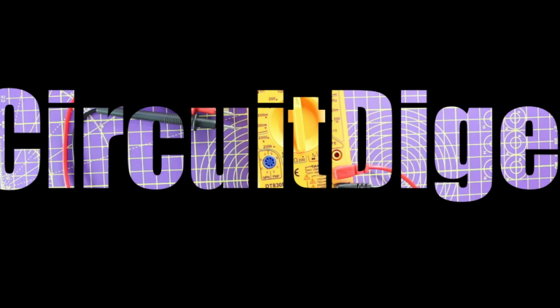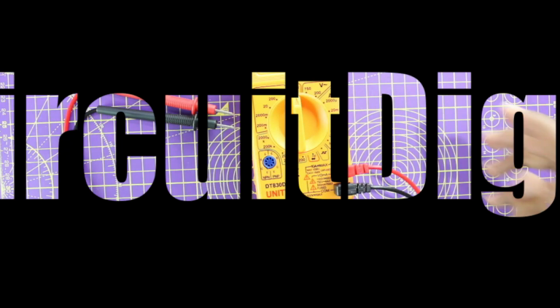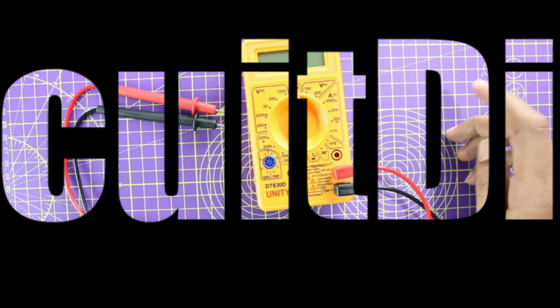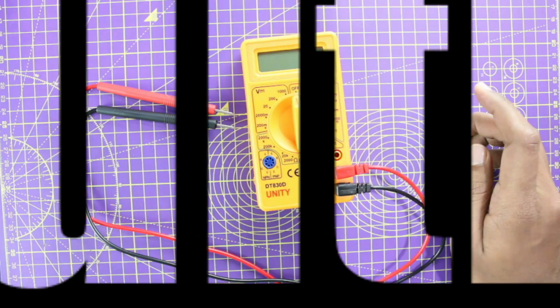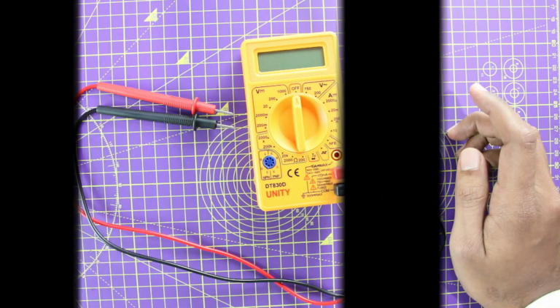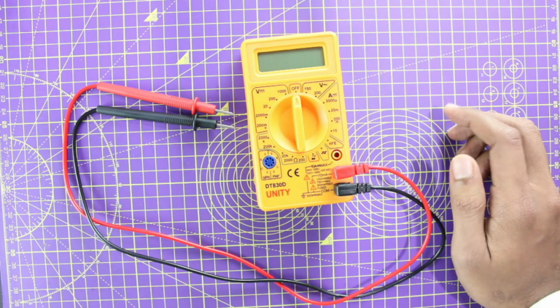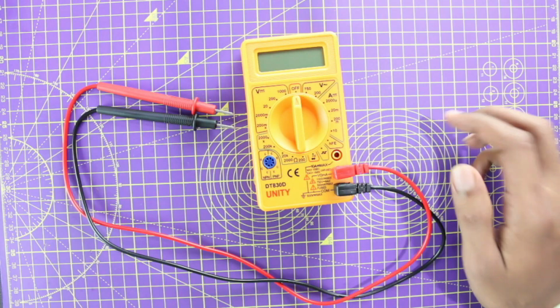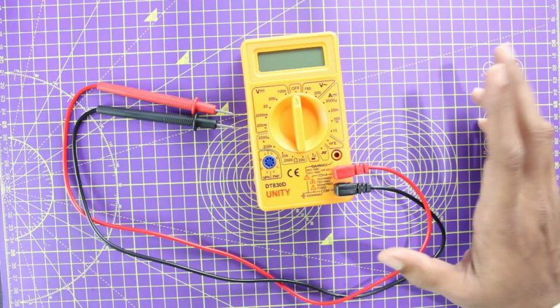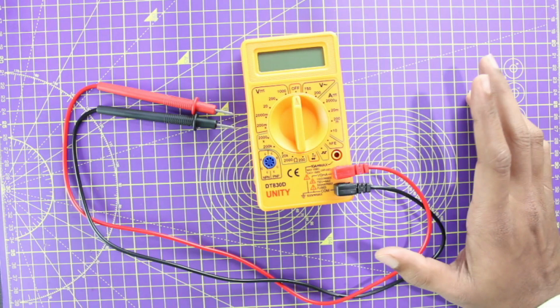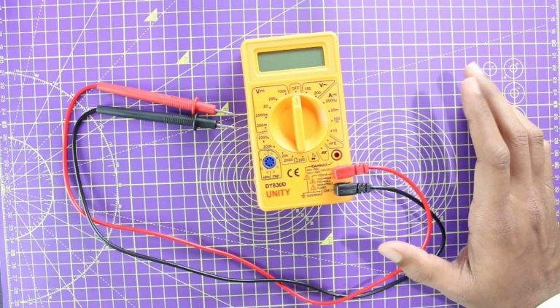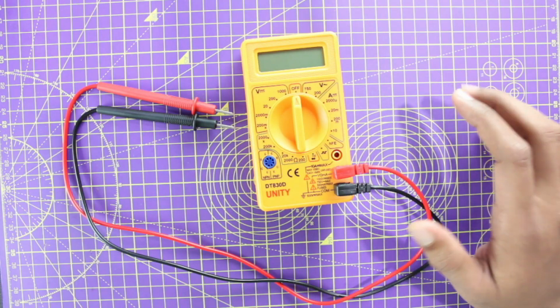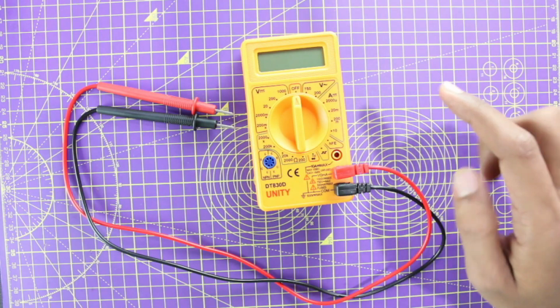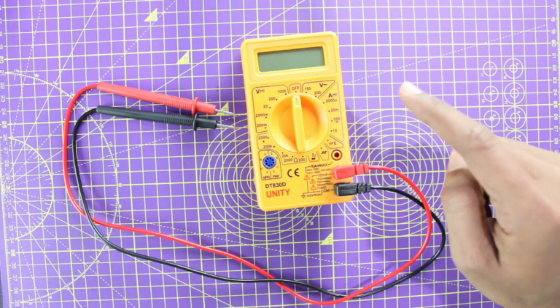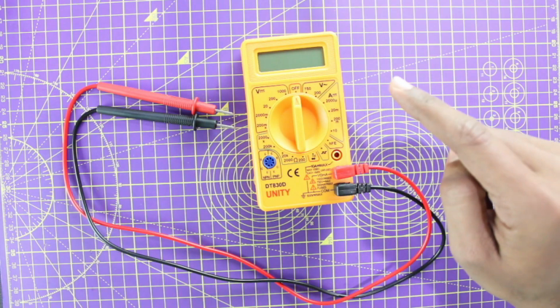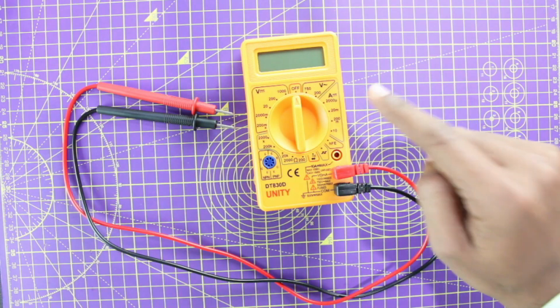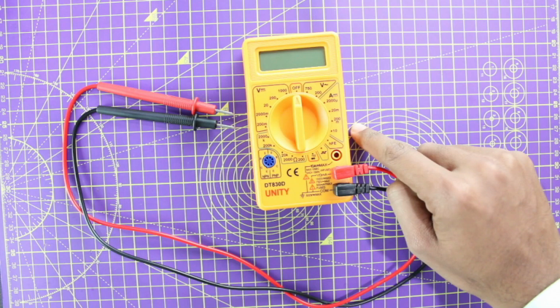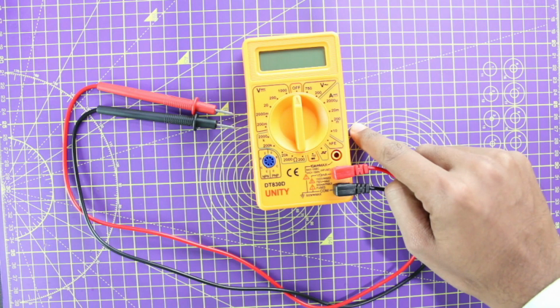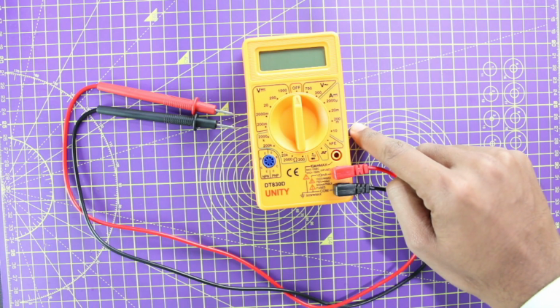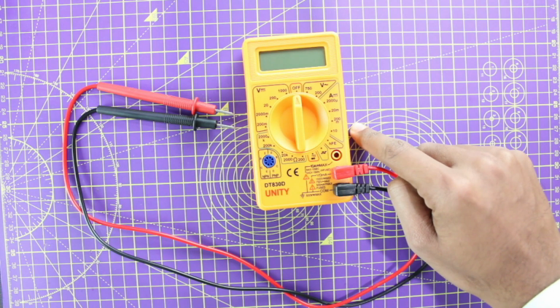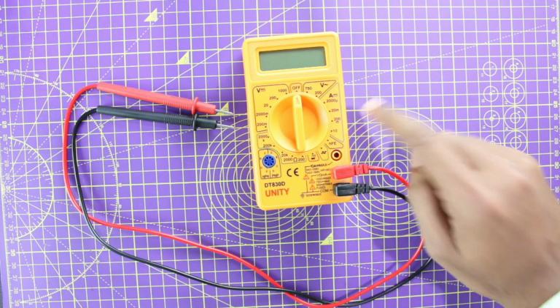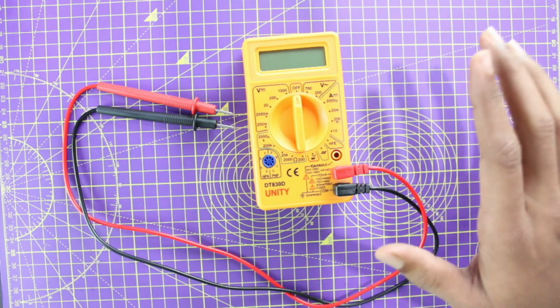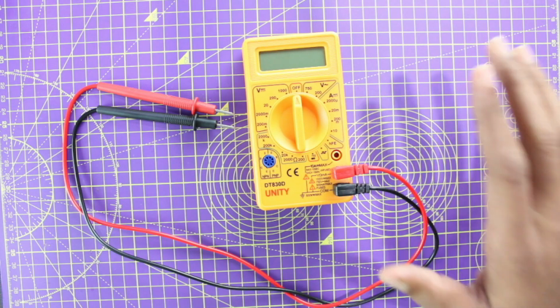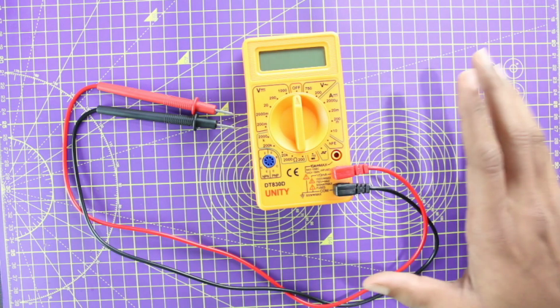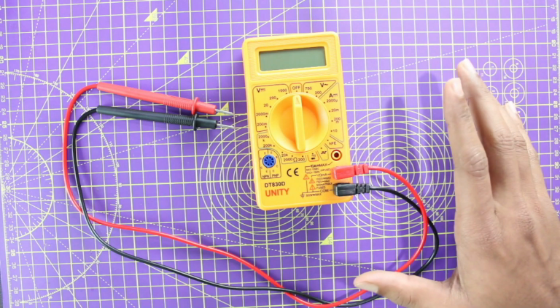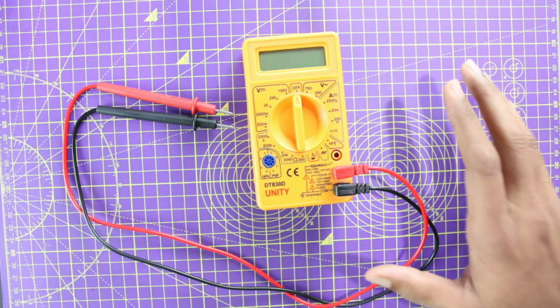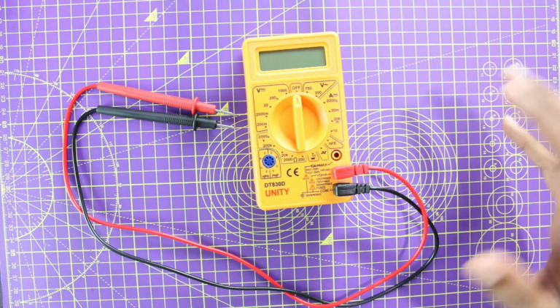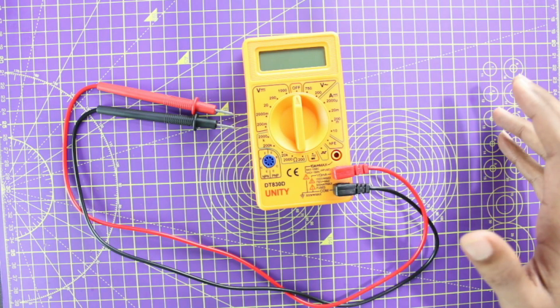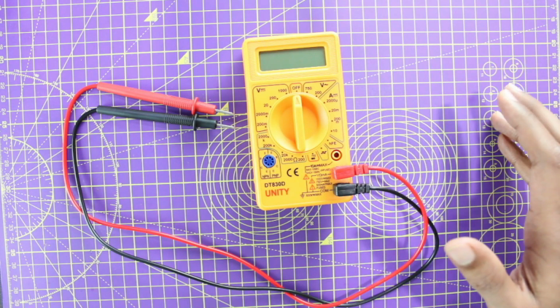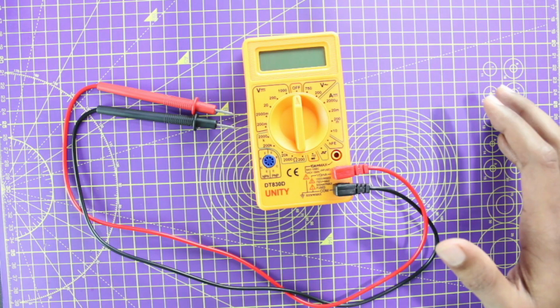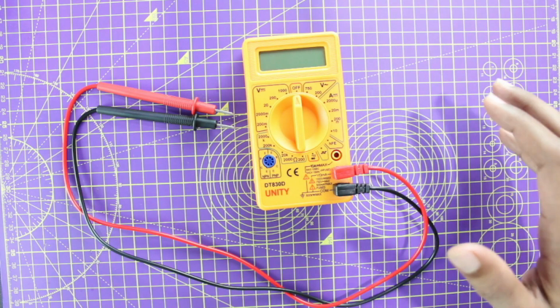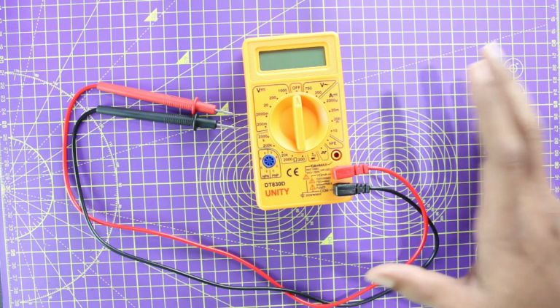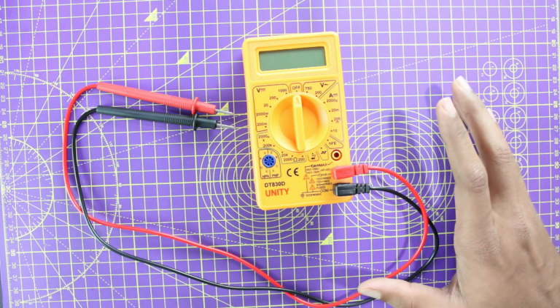Hi, this is Ashwin from Circuit Digest, and in this video I'll show you how you can test if your multimeter is working, and I'll also give you a few tips on how to use this device.